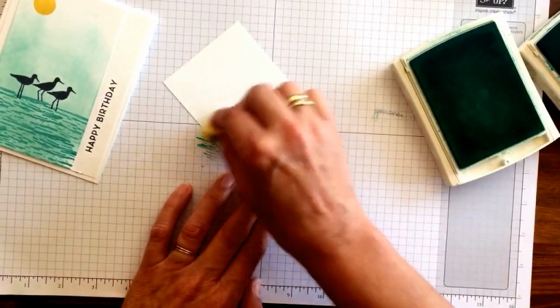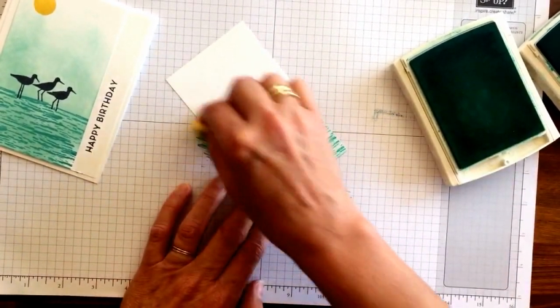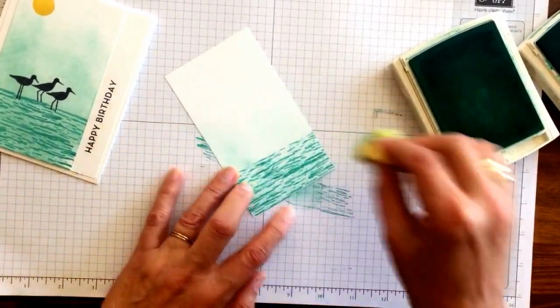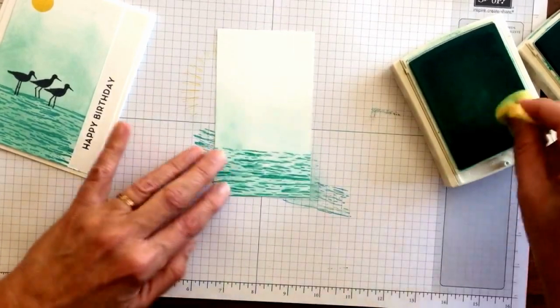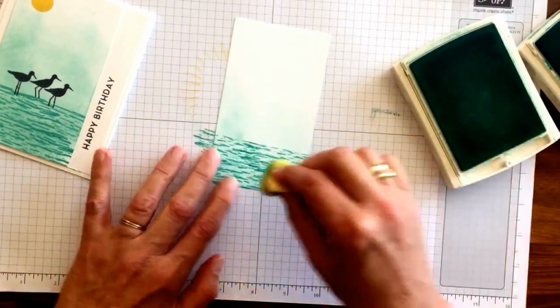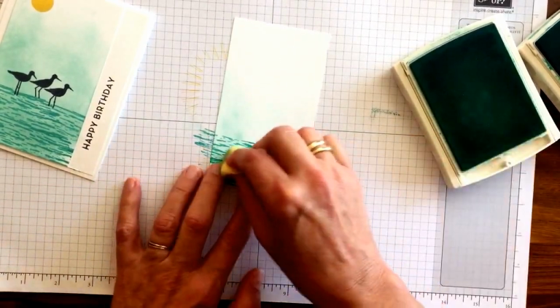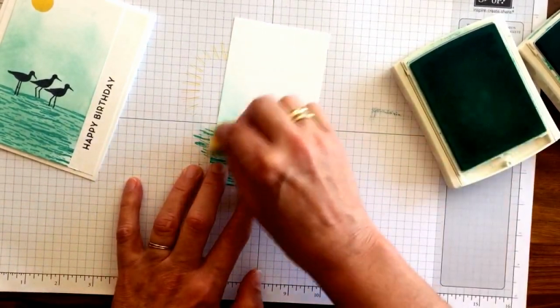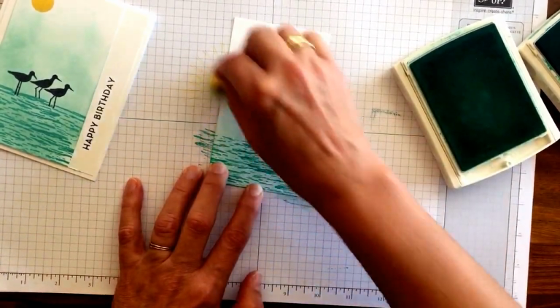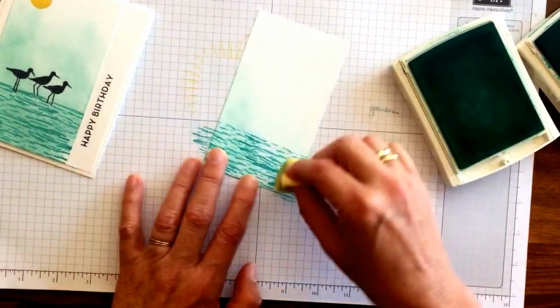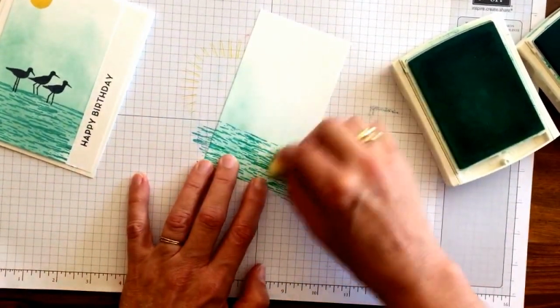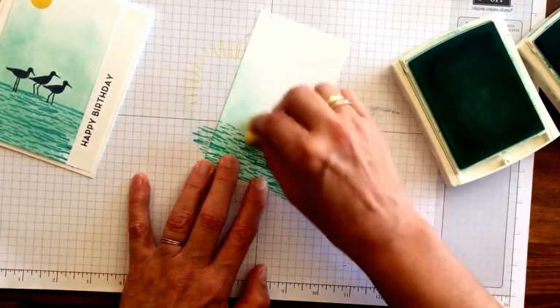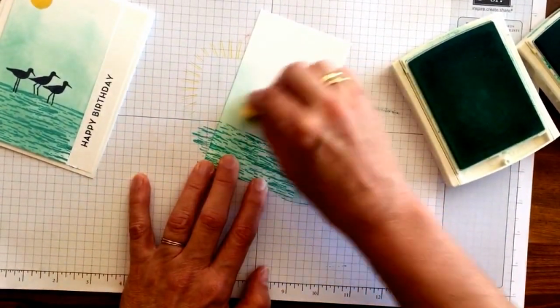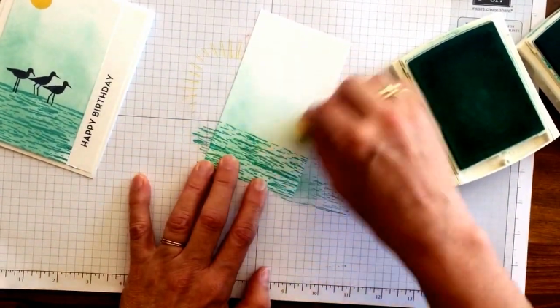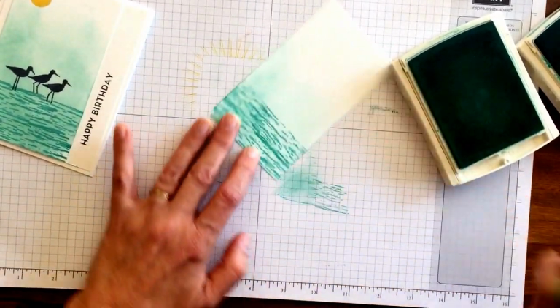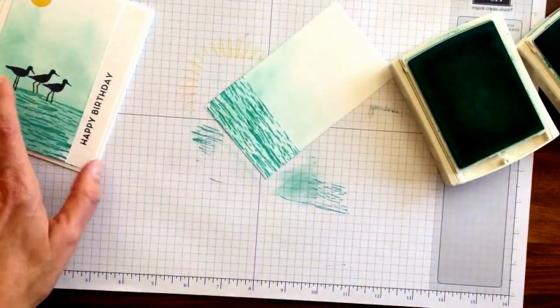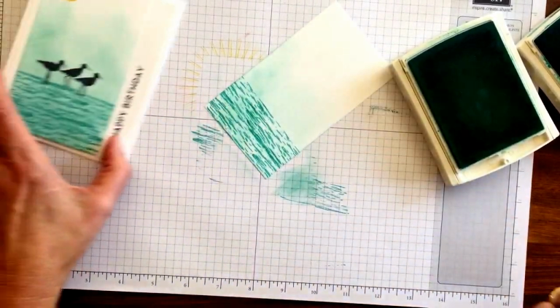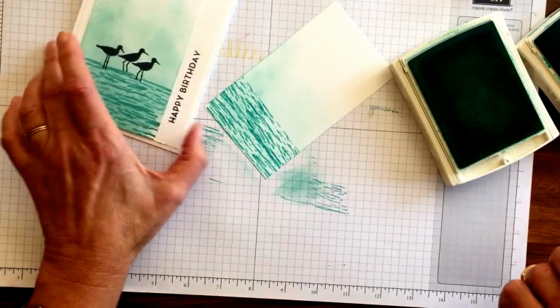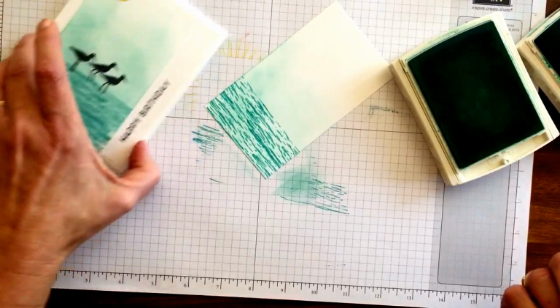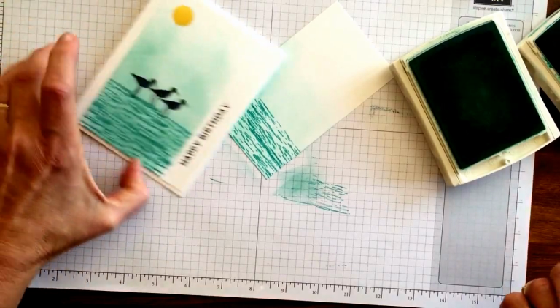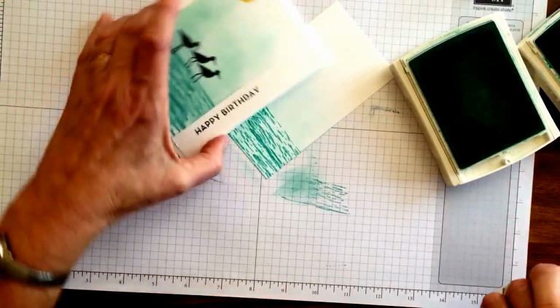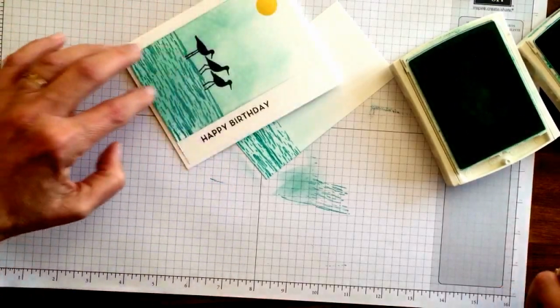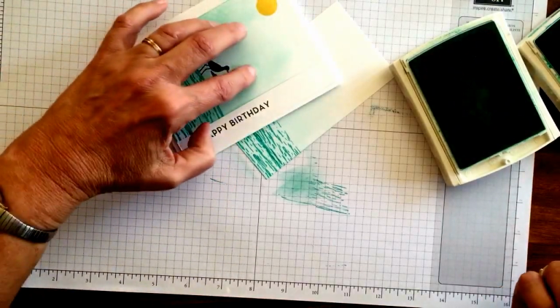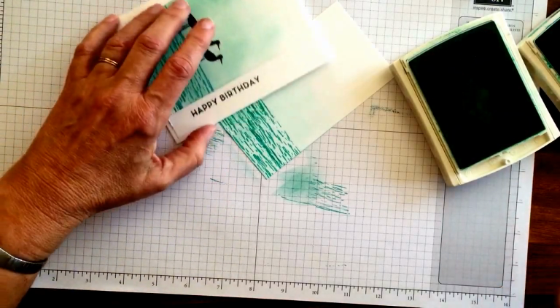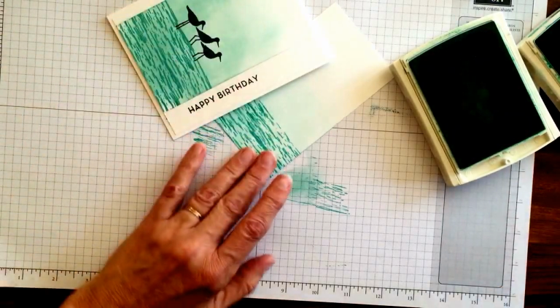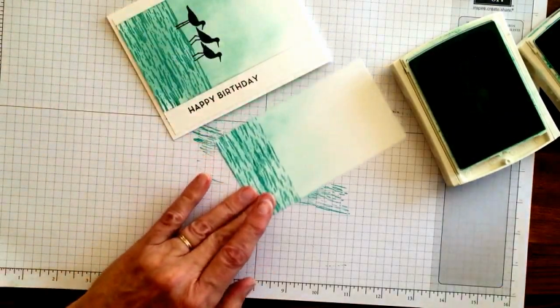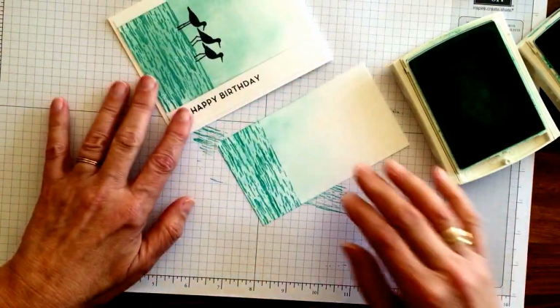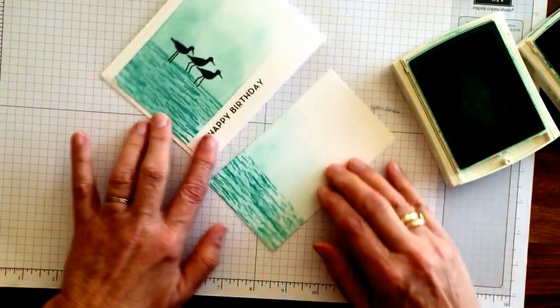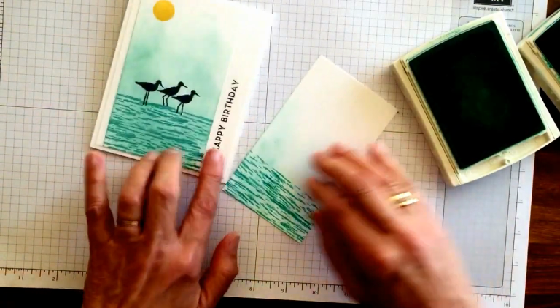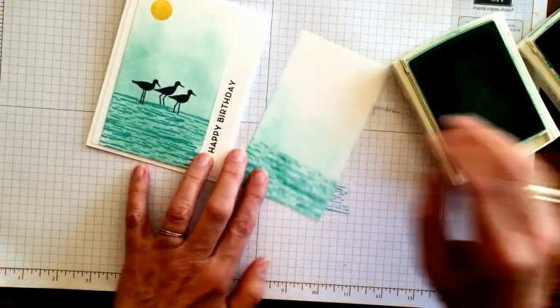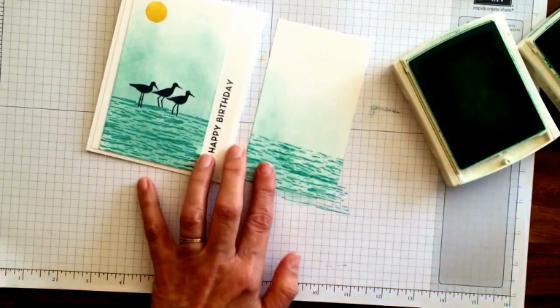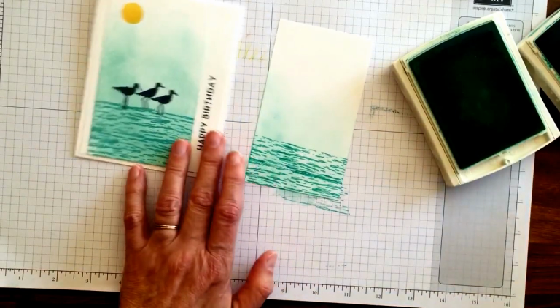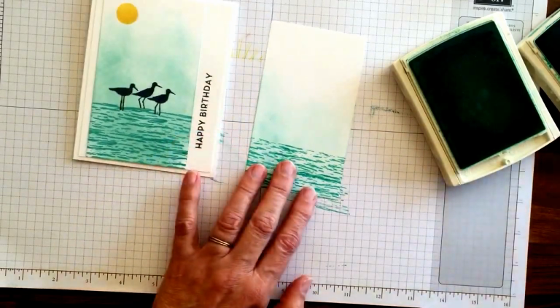So this time I have it very little on here — whoa, got a little bit much there! But how fun is that? And here you can see I've added all of that. So just add as much as you like.